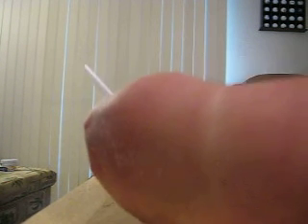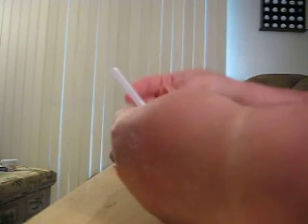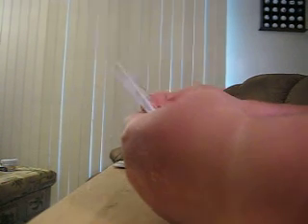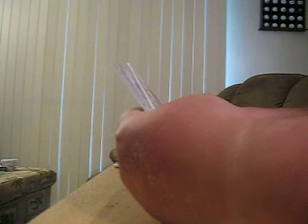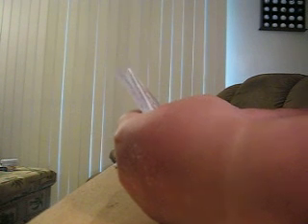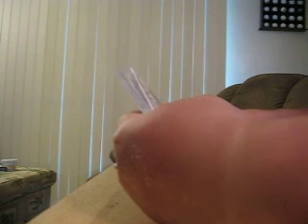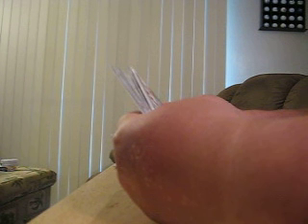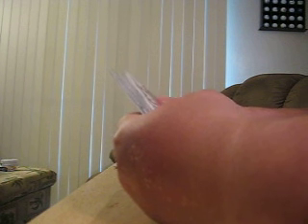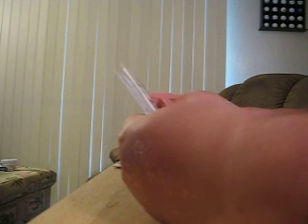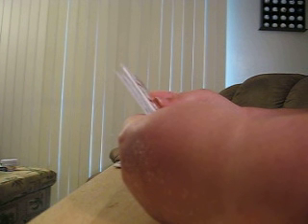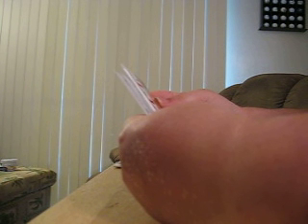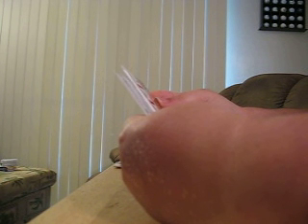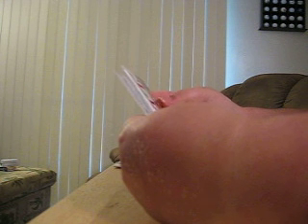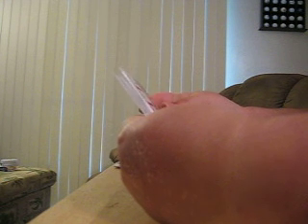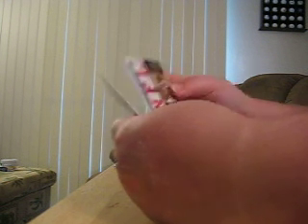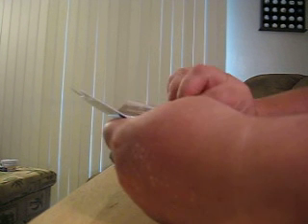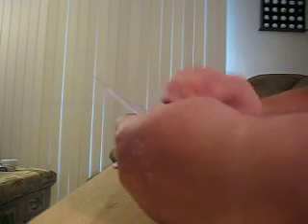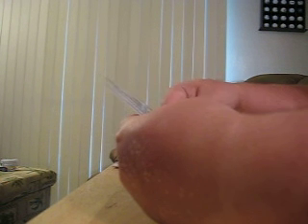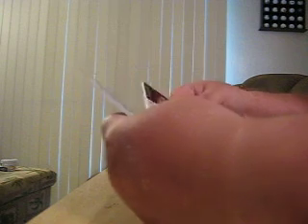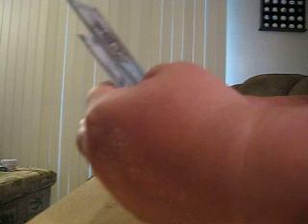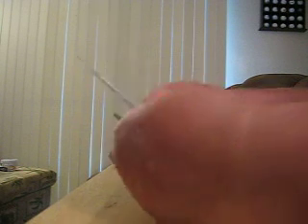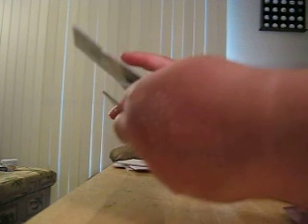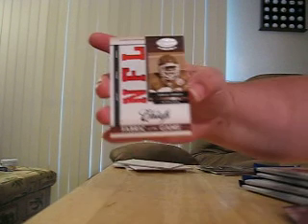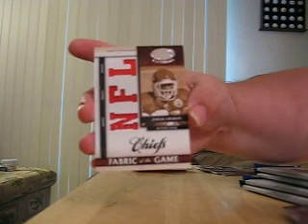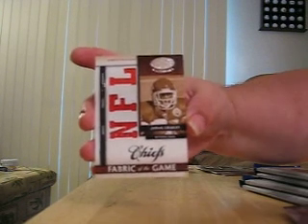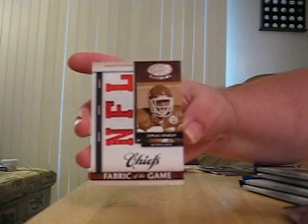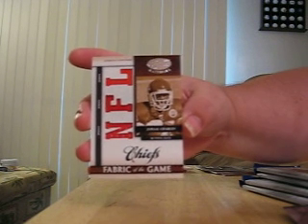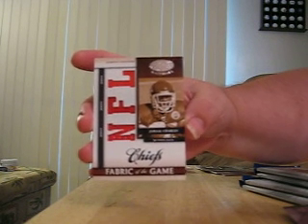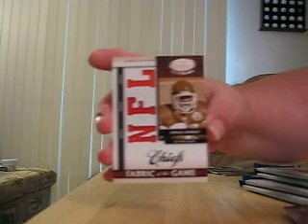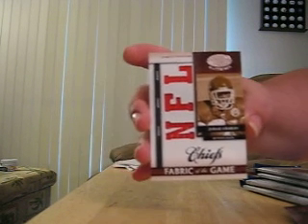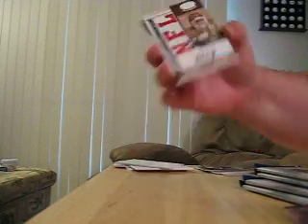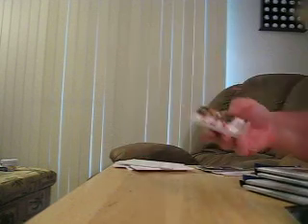Here's a jersey, jersey, jersey of Jamal Charles, number 76 out of 99. Pretty cool card.